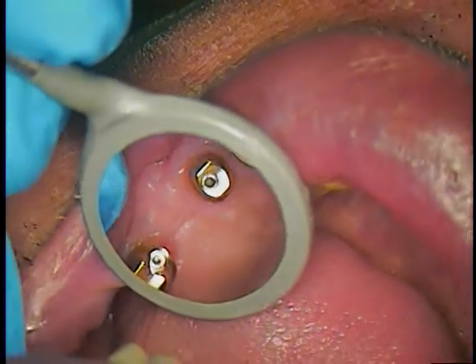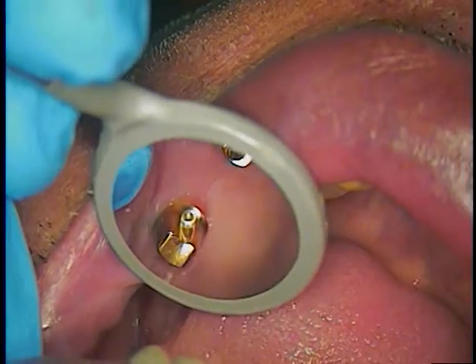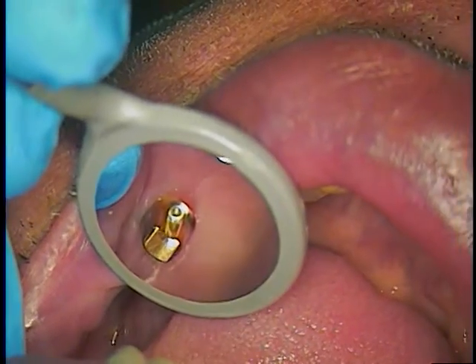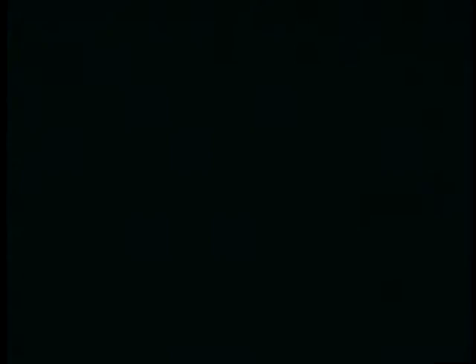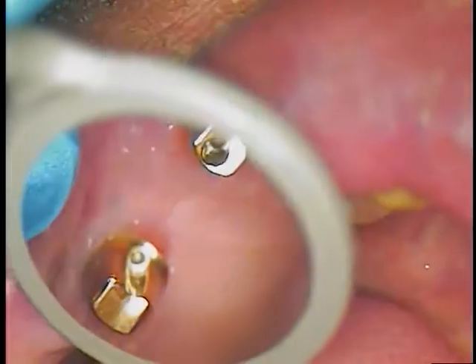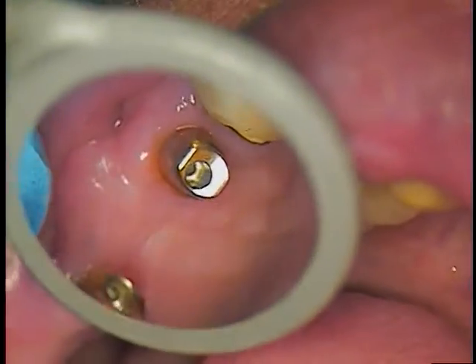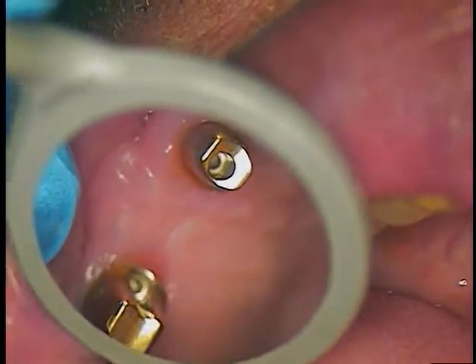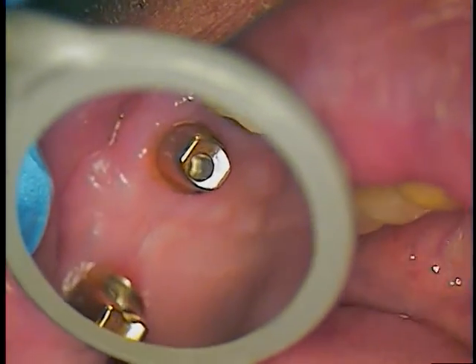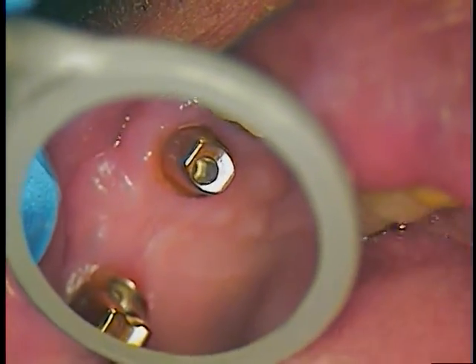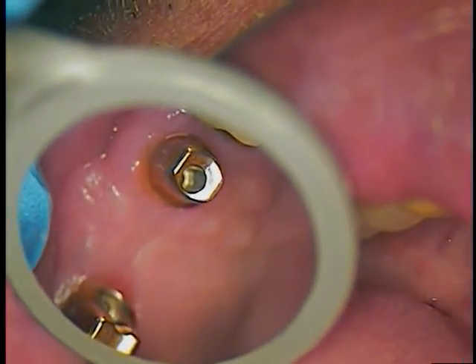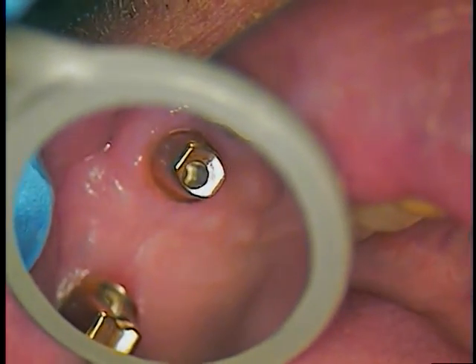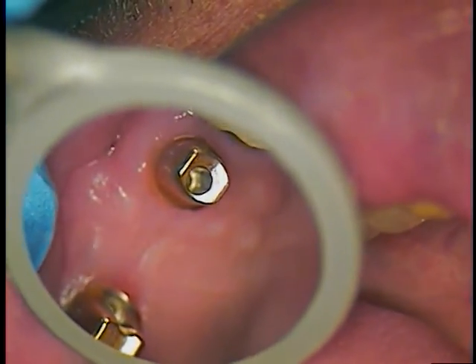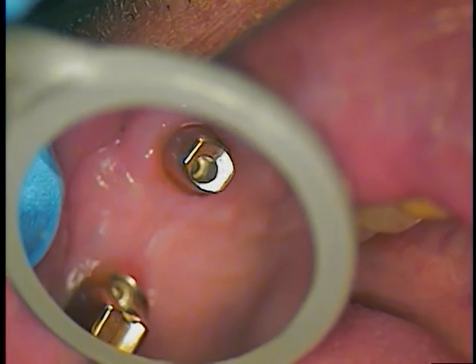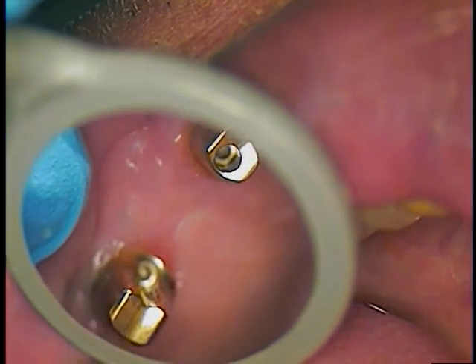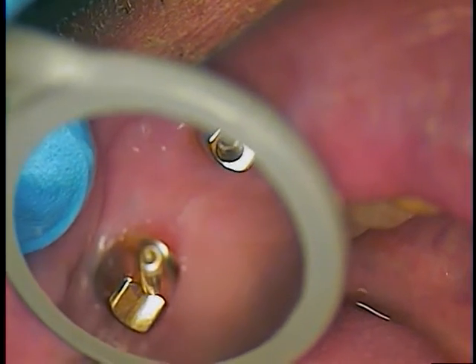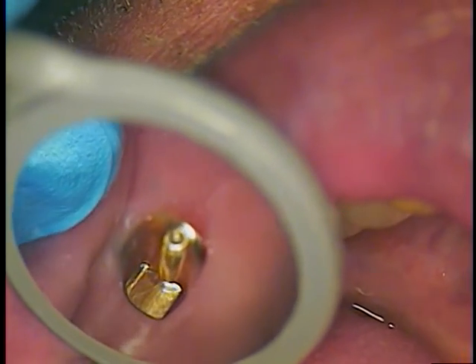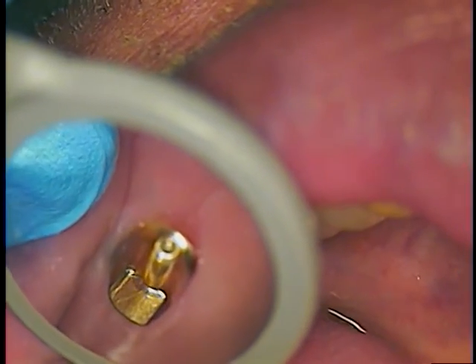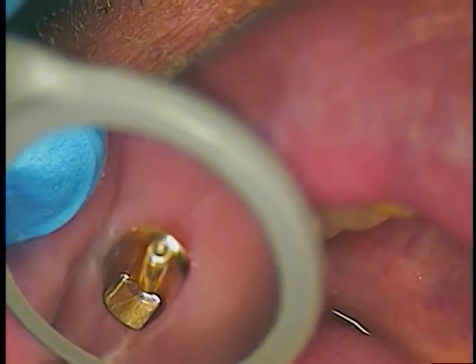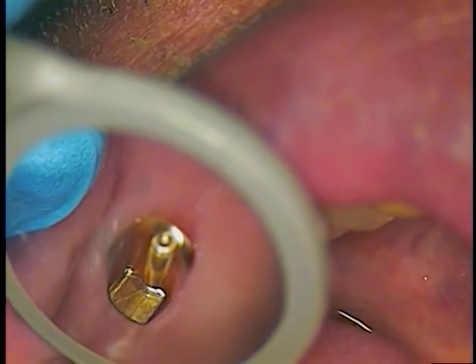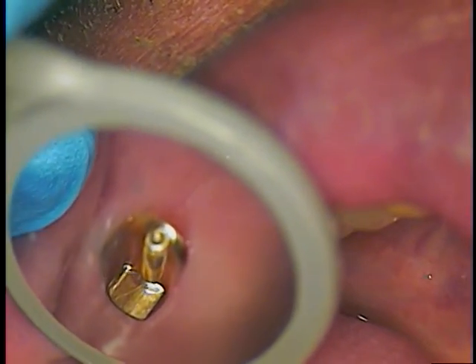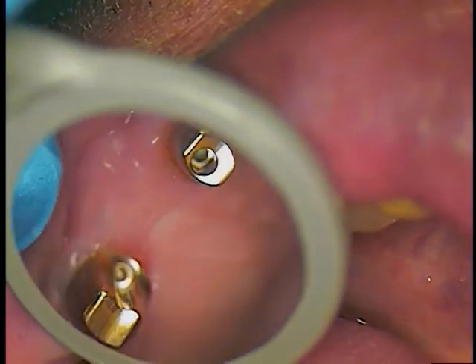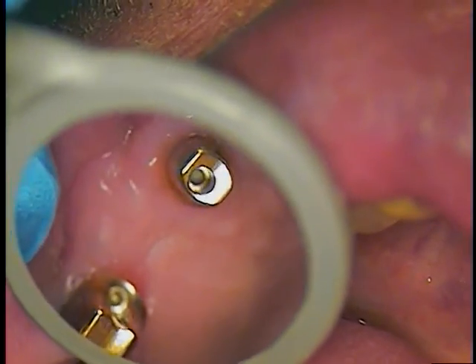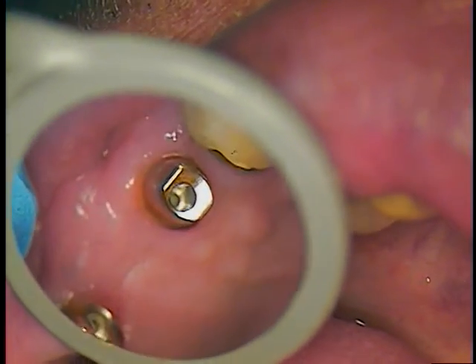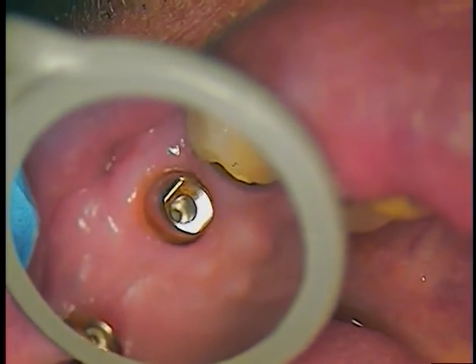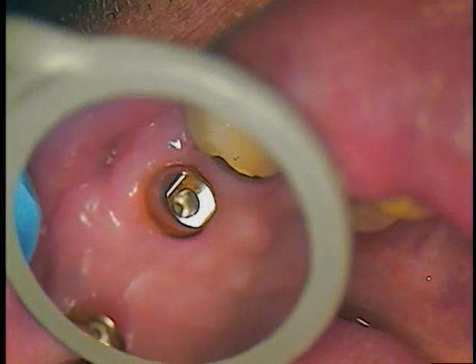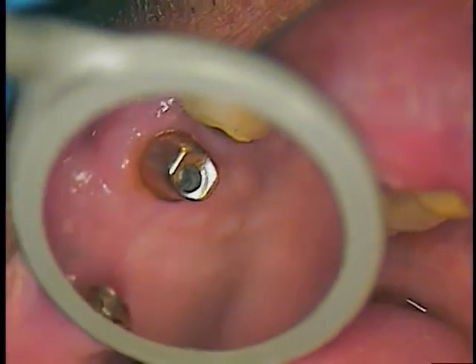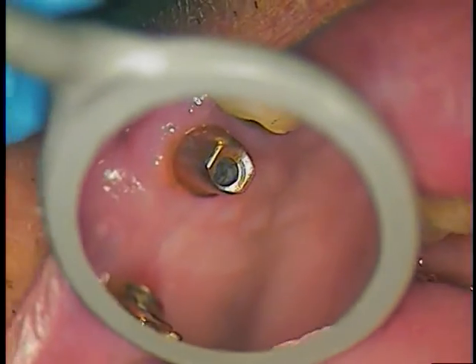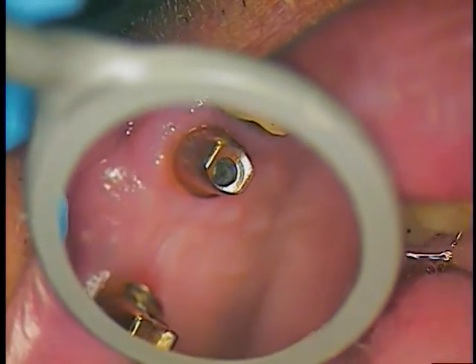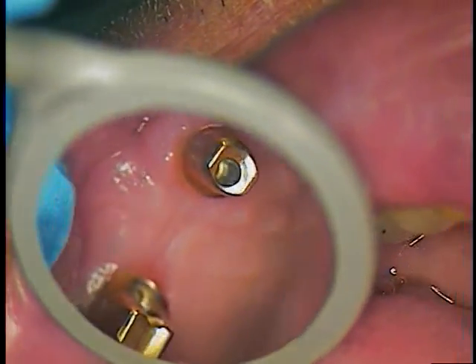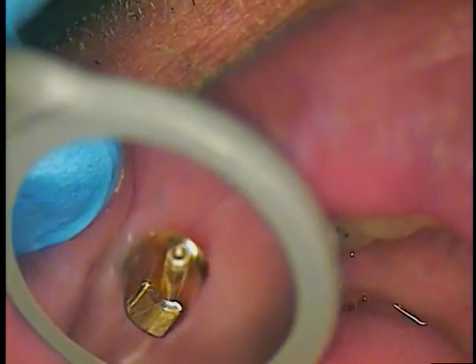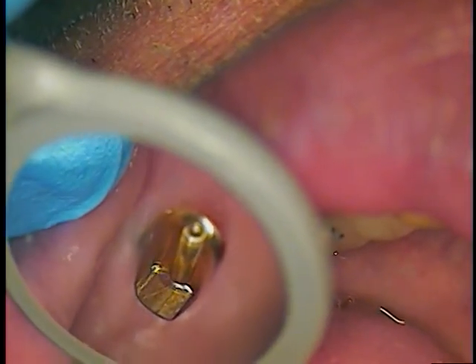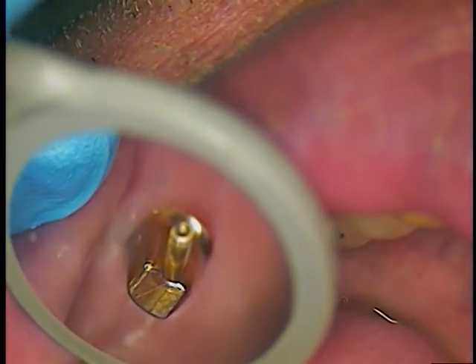Or anodized, I would say — gold anodized. The tissue just likes that; it's nicer for the tissue. It's also nicer if you have any aesthetic issues, so you don't have a darker situation coming through.